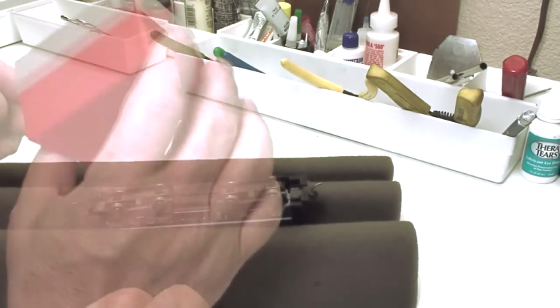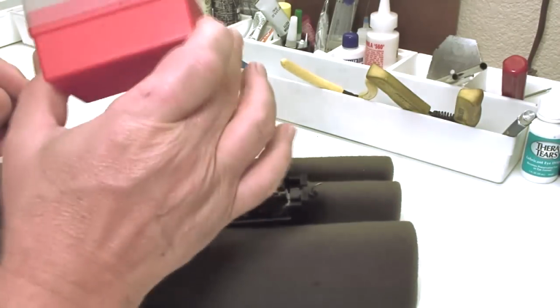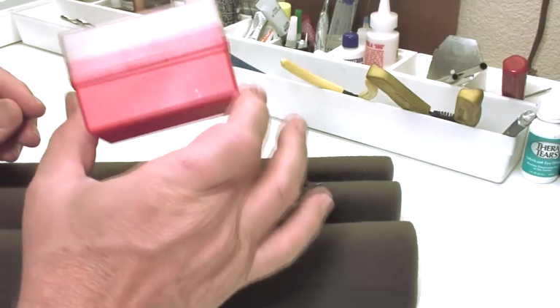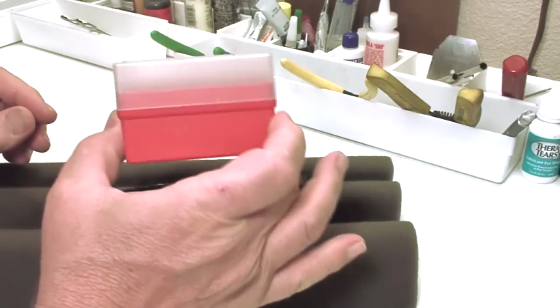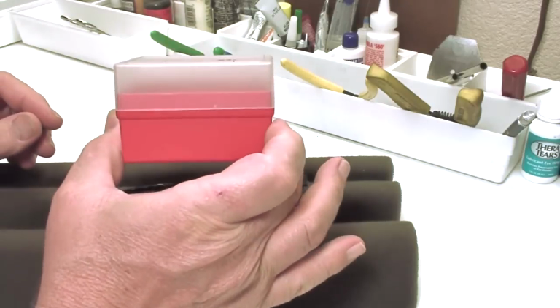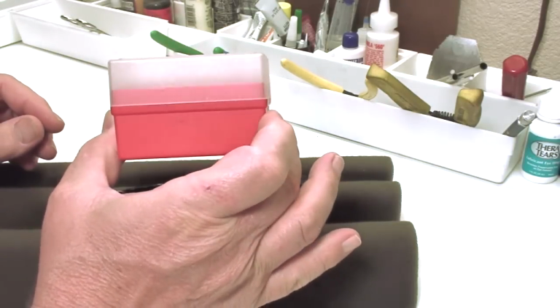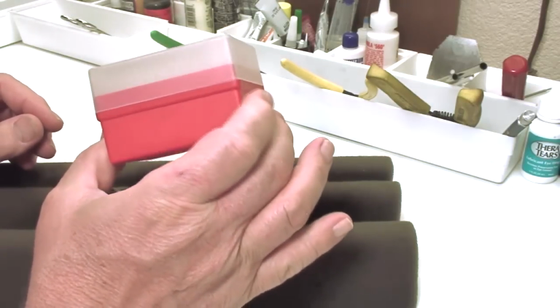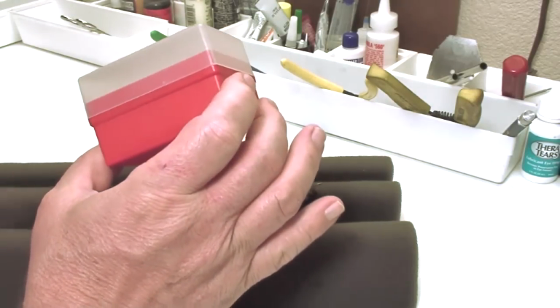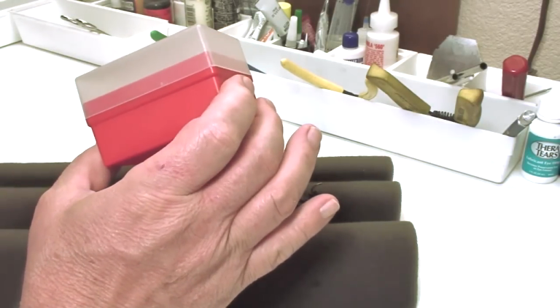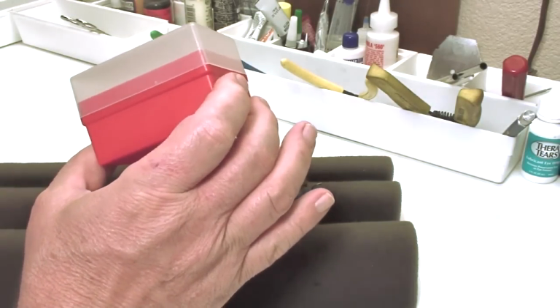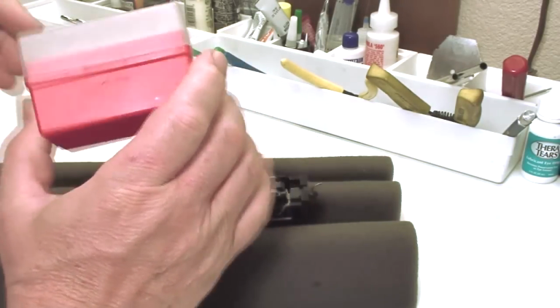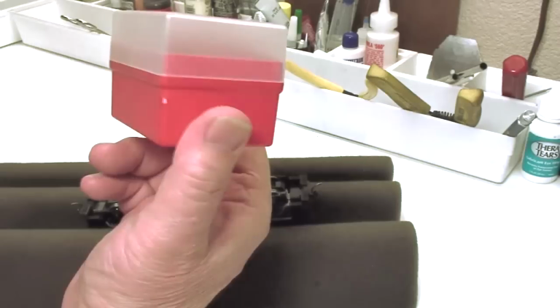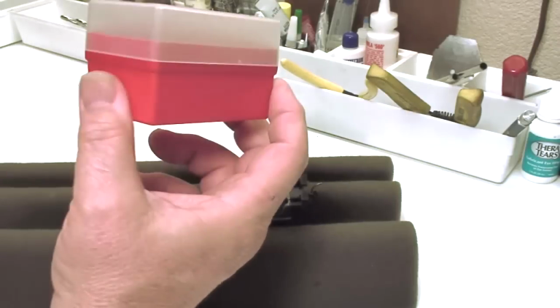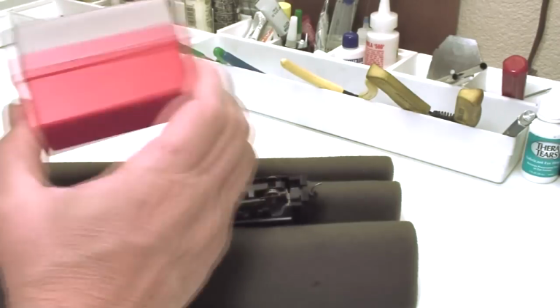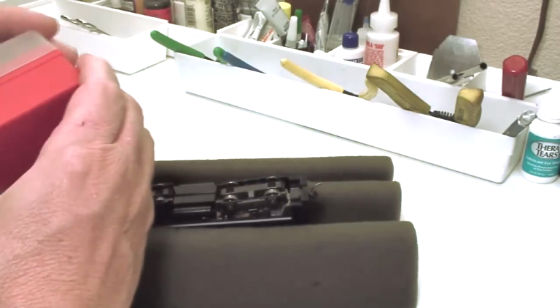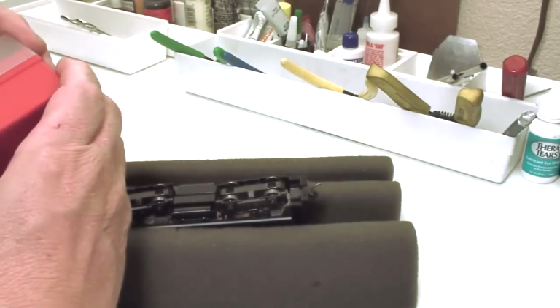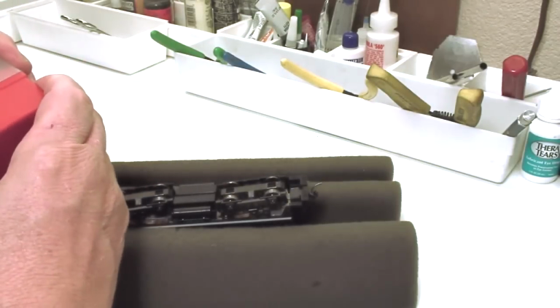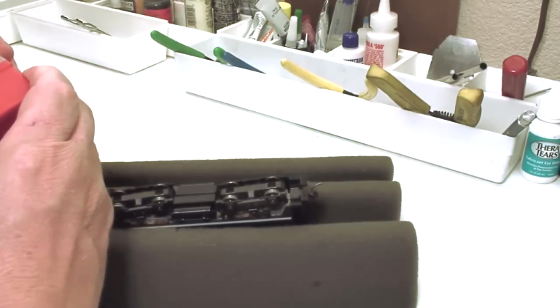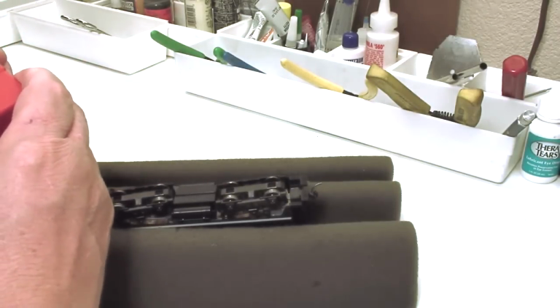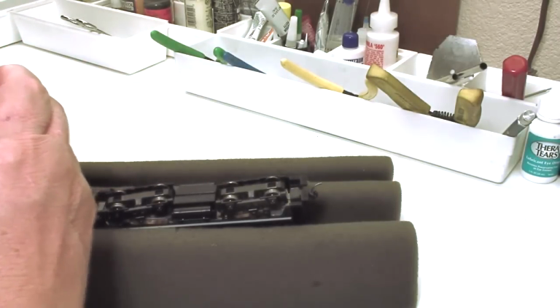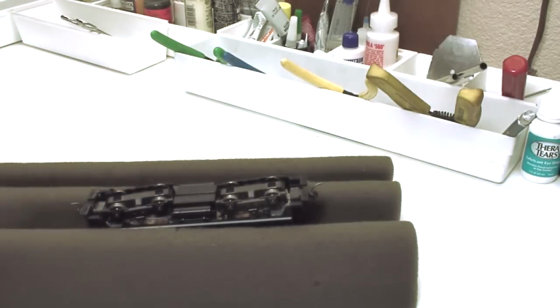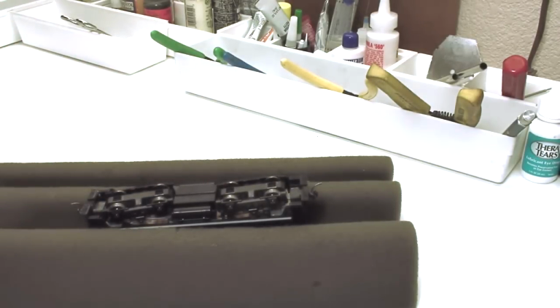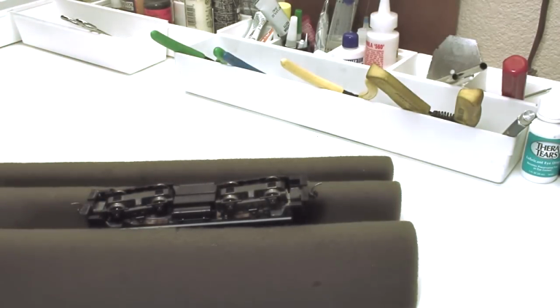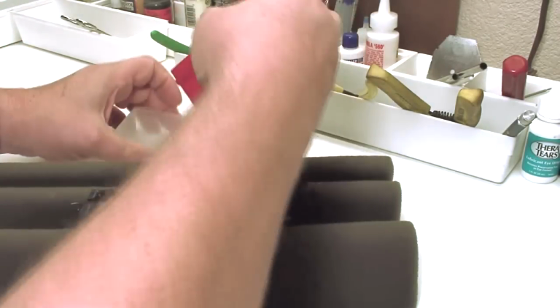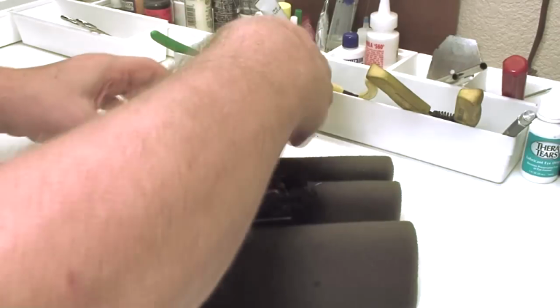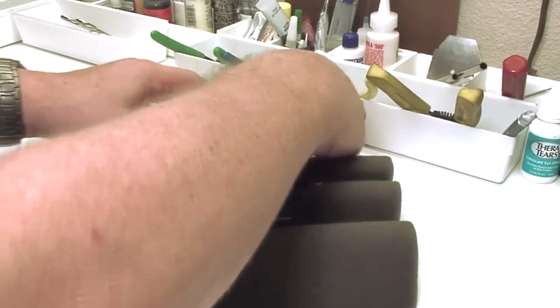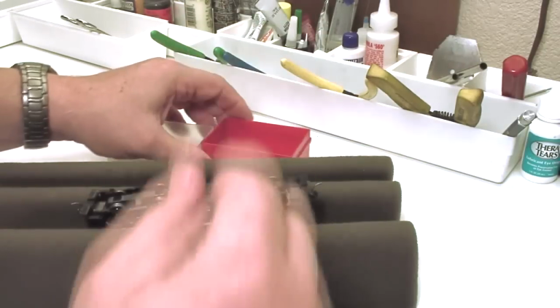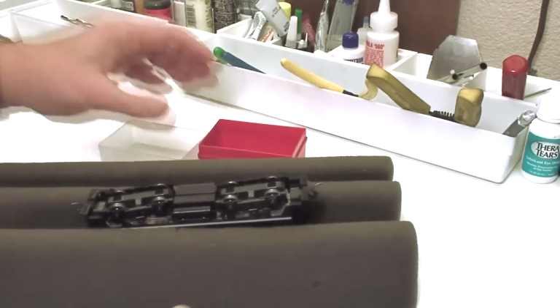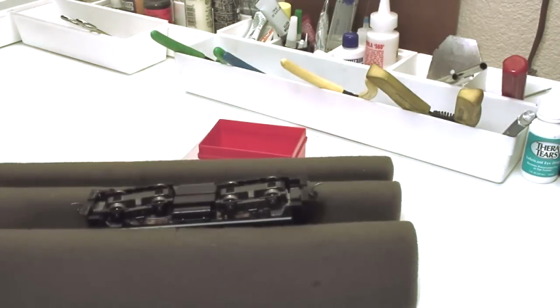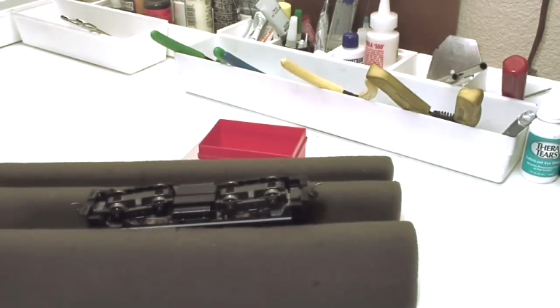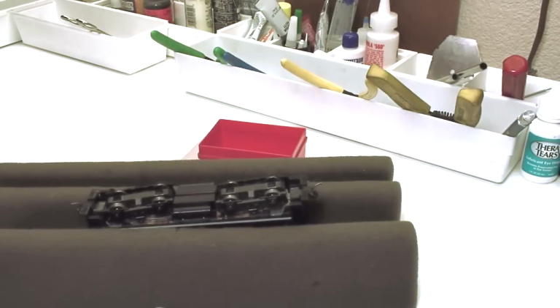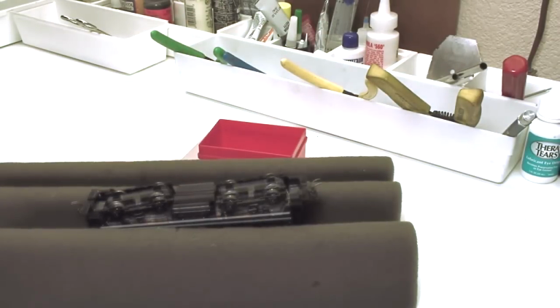I did a lot of underwater photography and slide photography in the years past, and I have a bunch of these 35mm slide boxes that I've kept and use for storing parts when I take things apart.